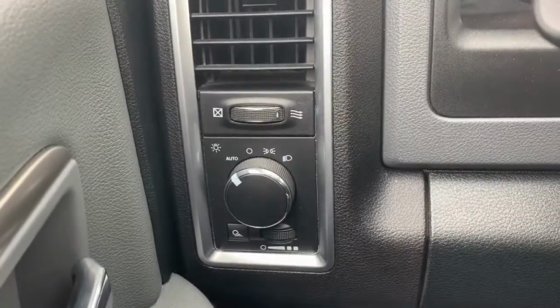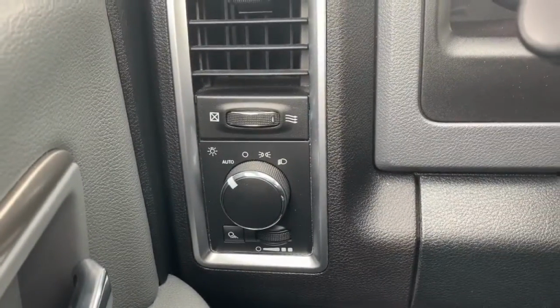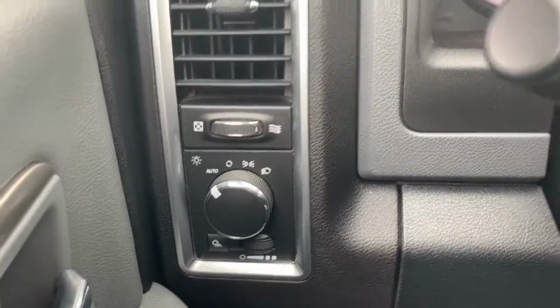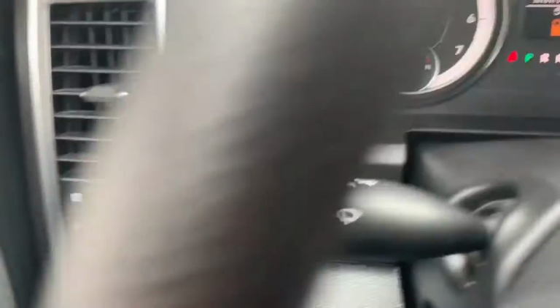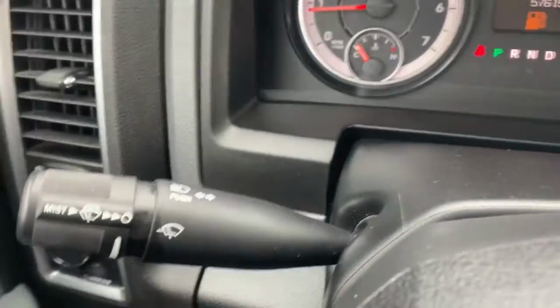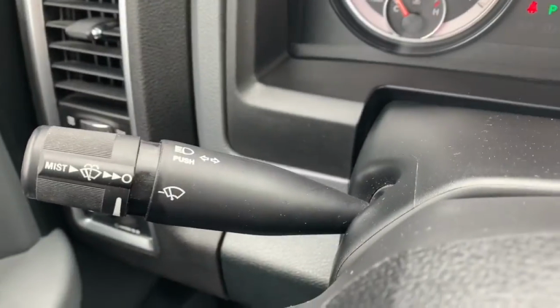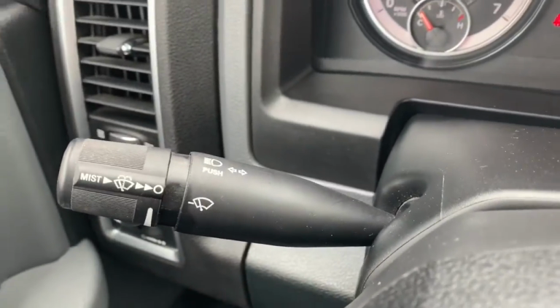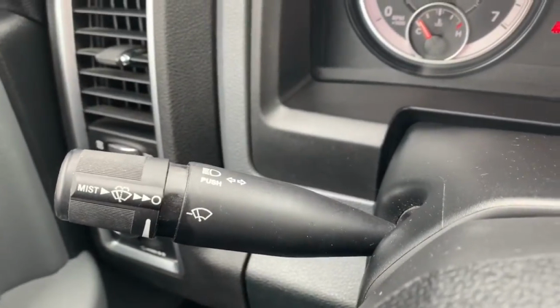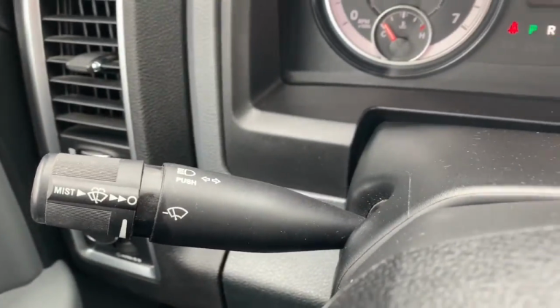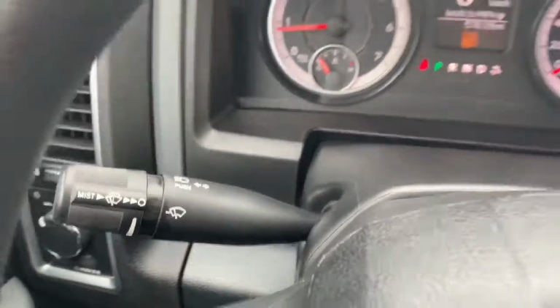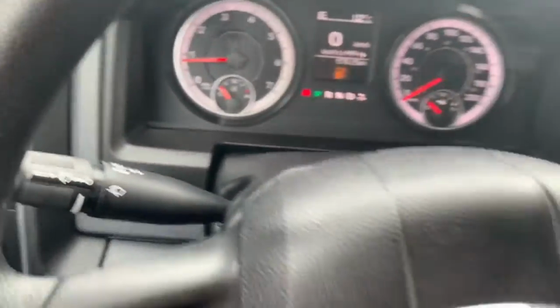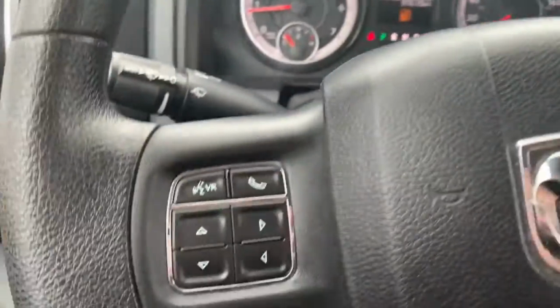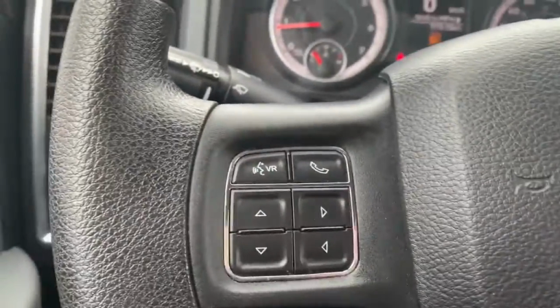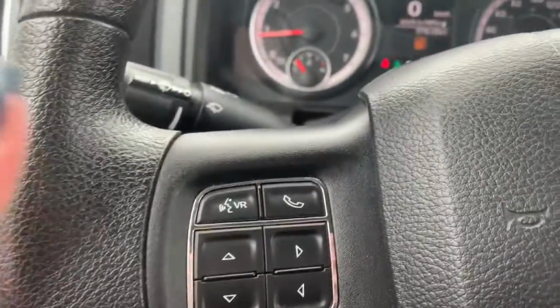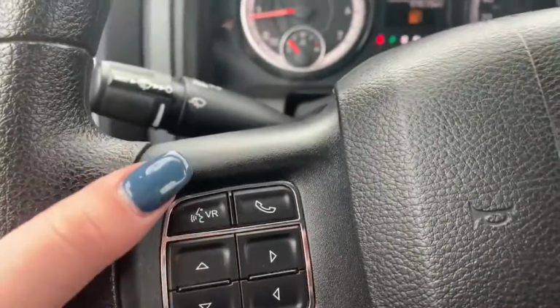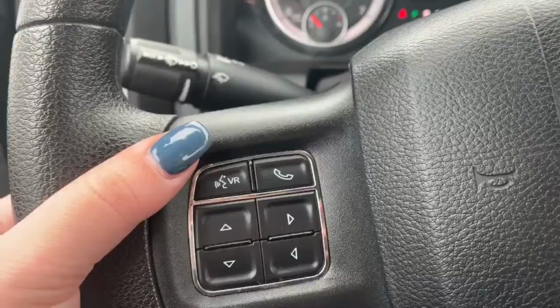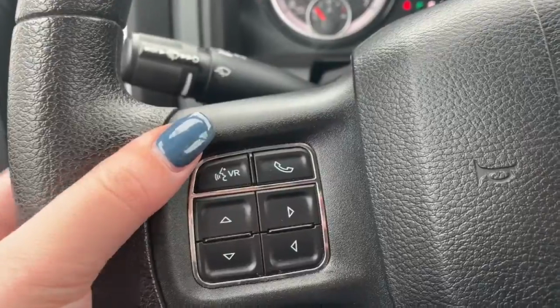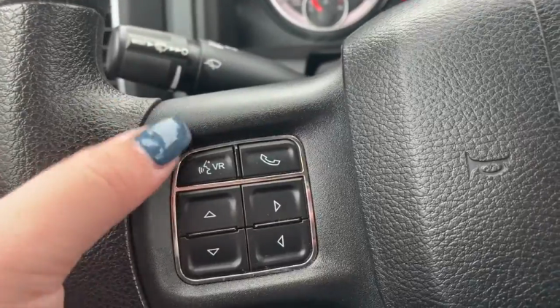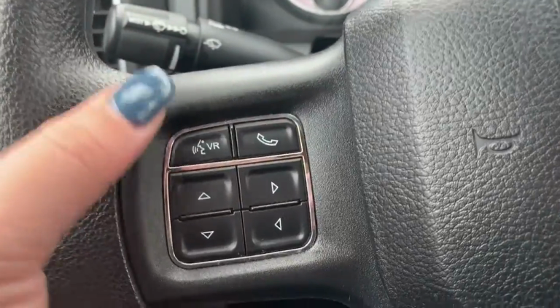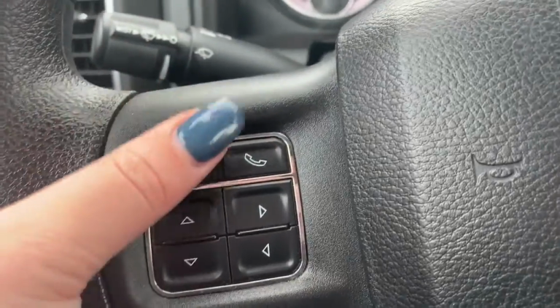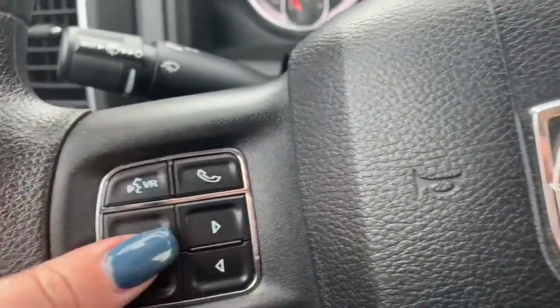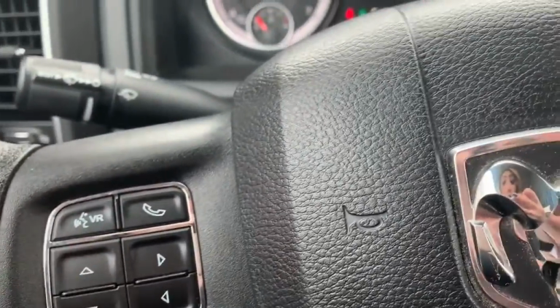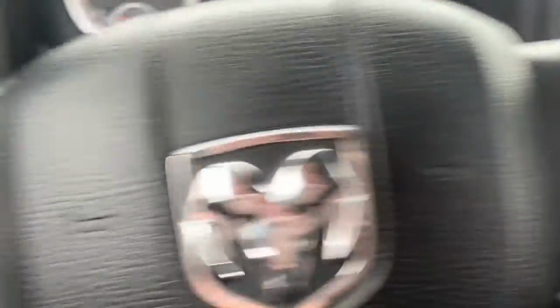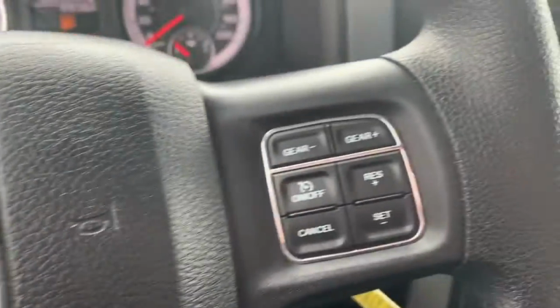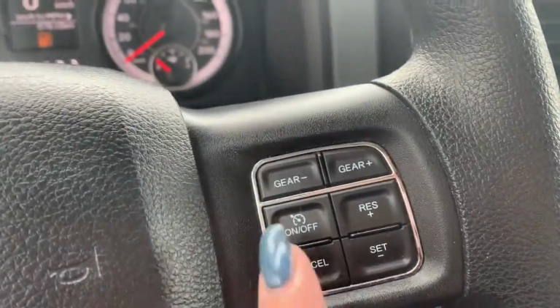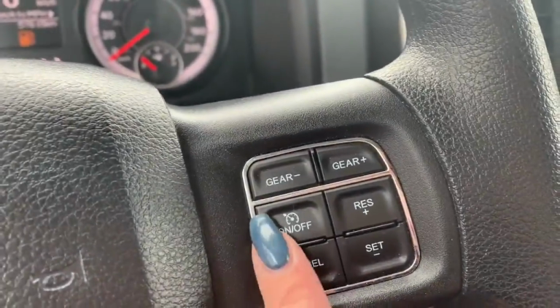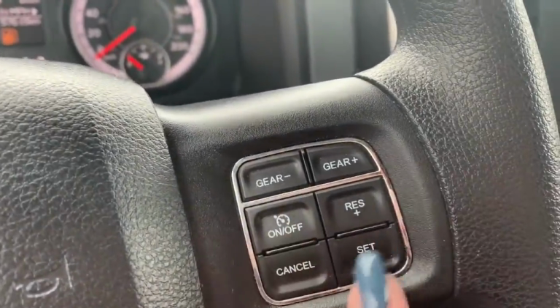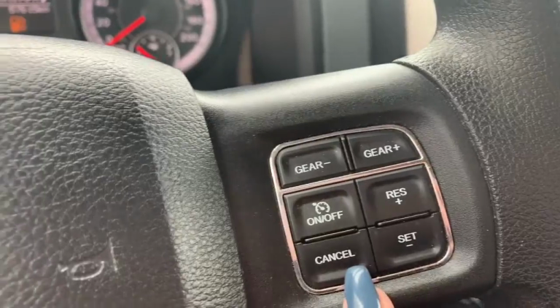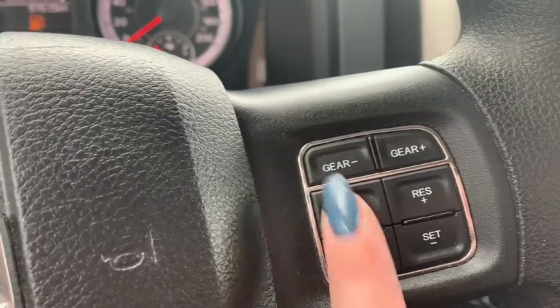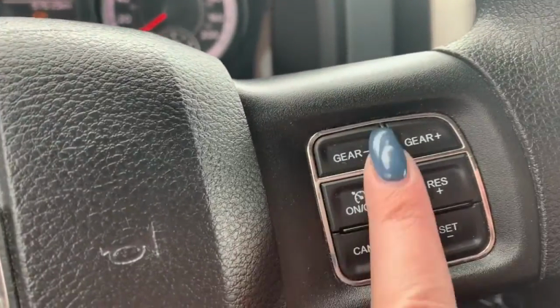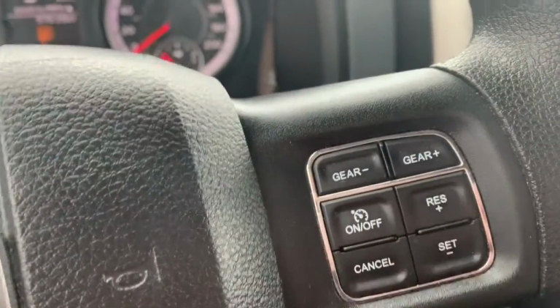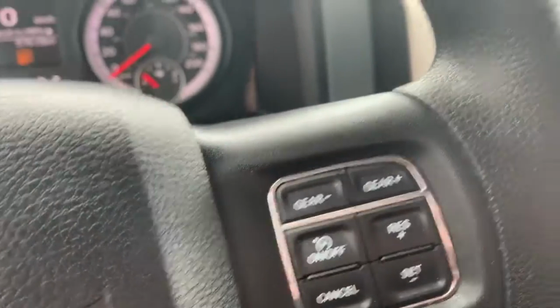On this side you have your headlight adjustments, windshield wiper settings, and your high beams. On the side of your steering wheel you have your voice recognition, Bluetooth, and screen options. On the other side you have your cruise control settings as well as your gears.